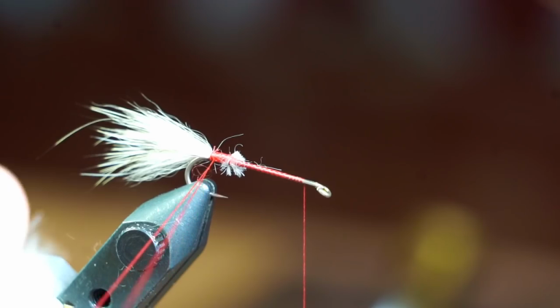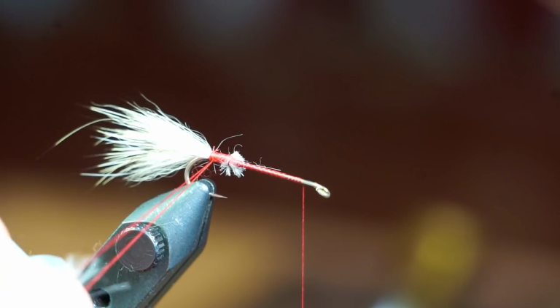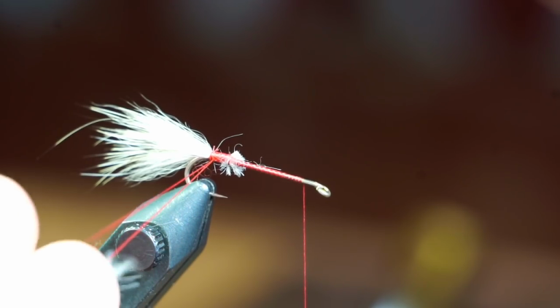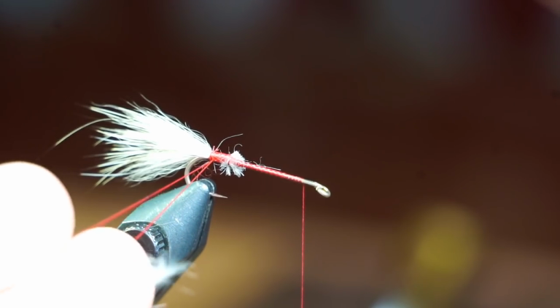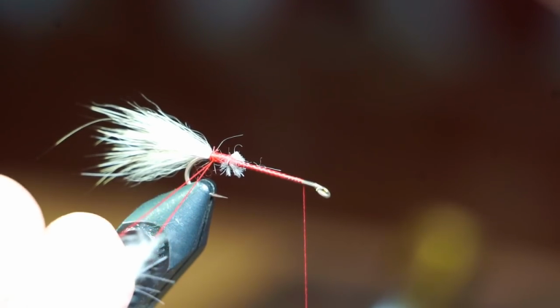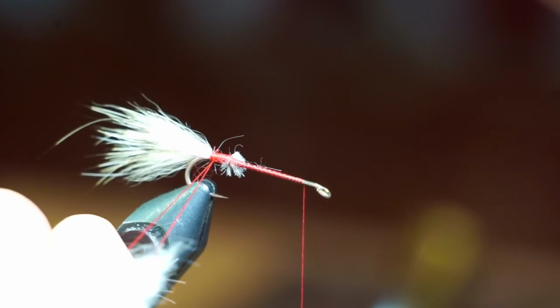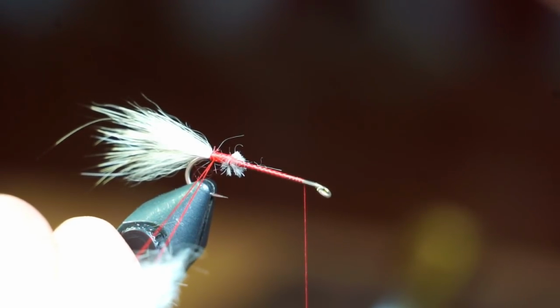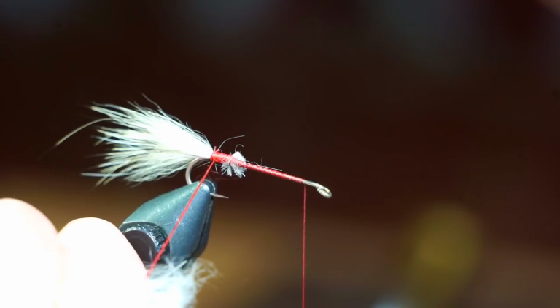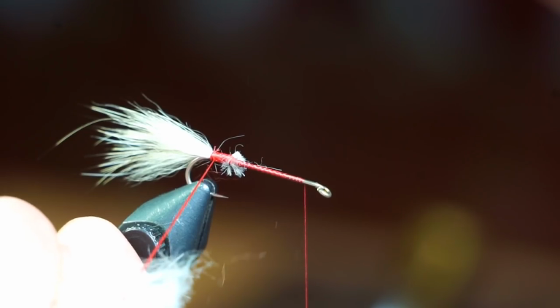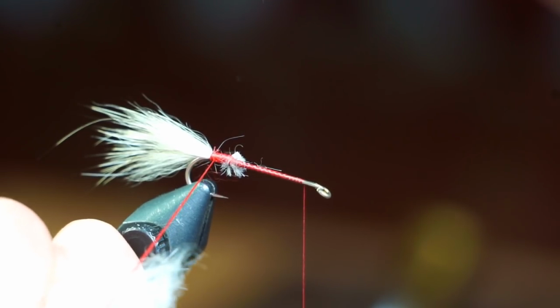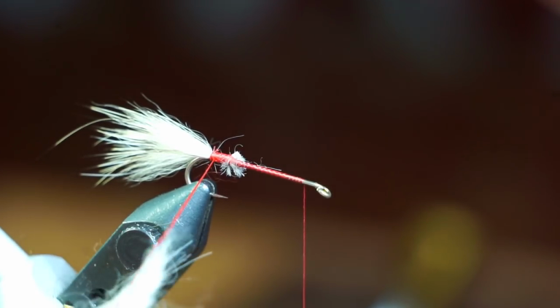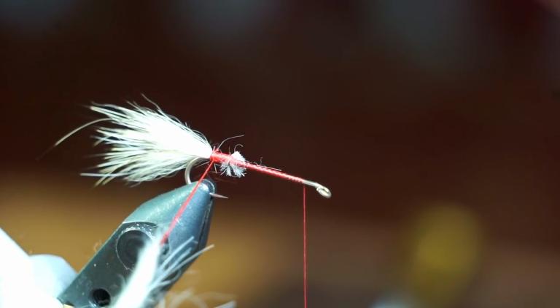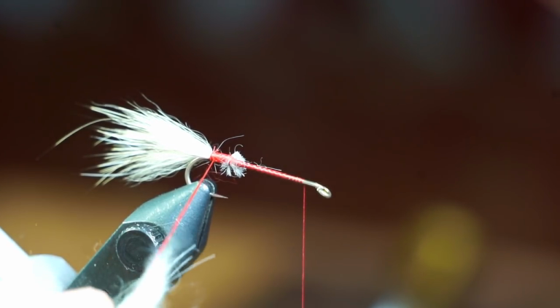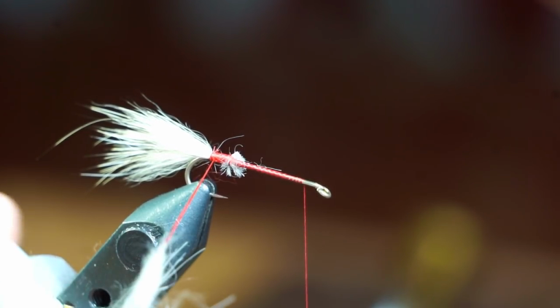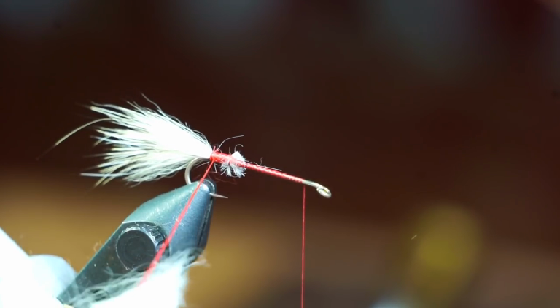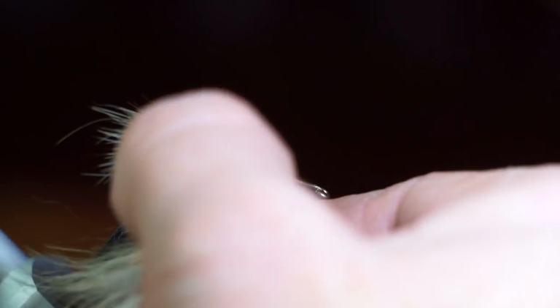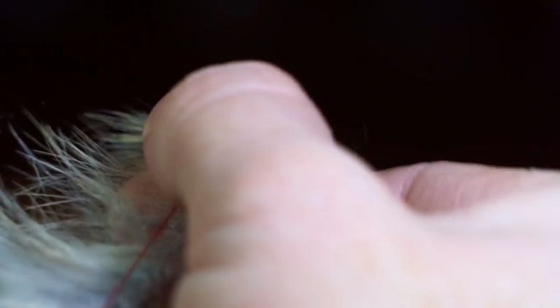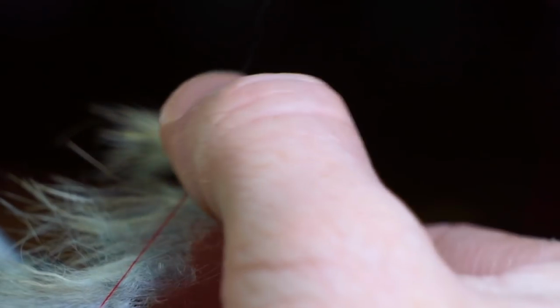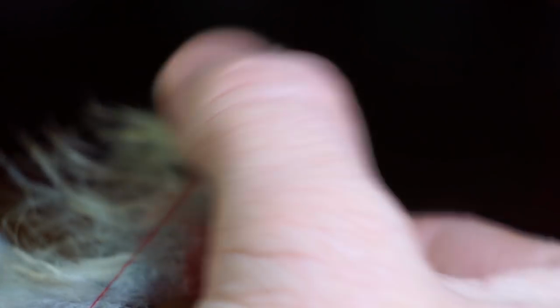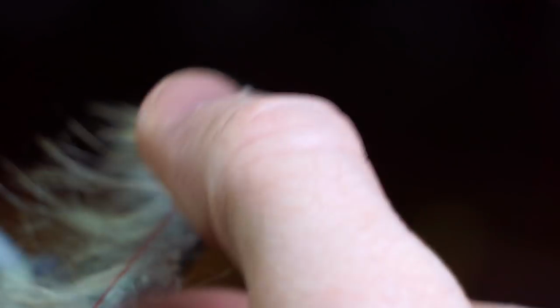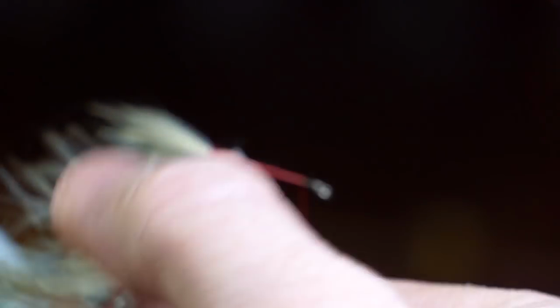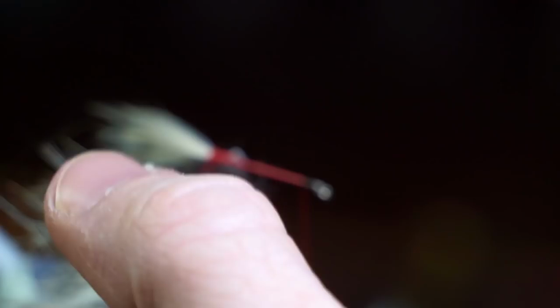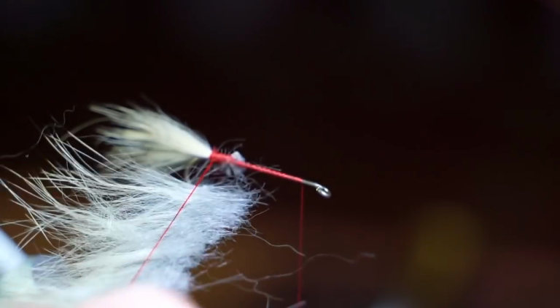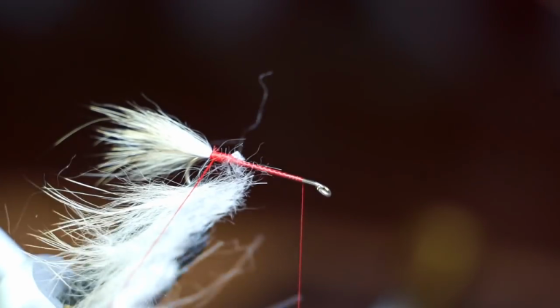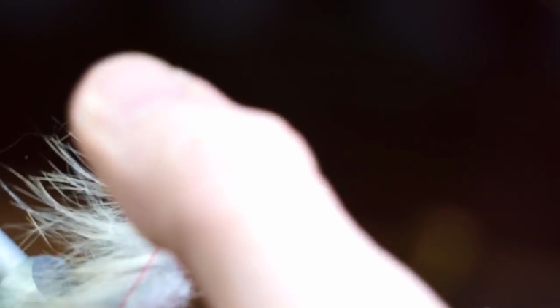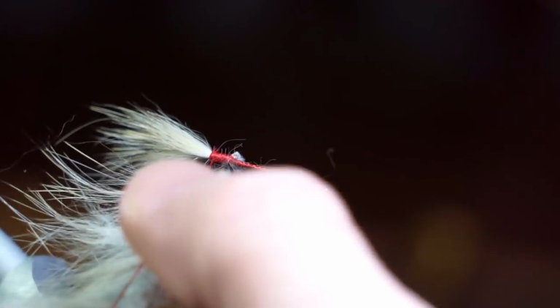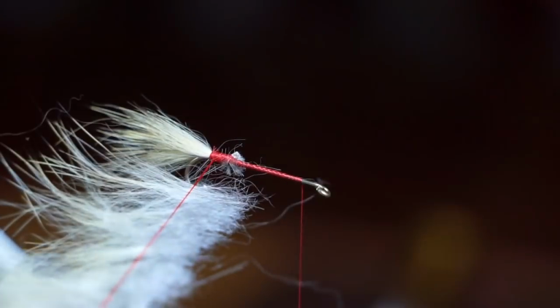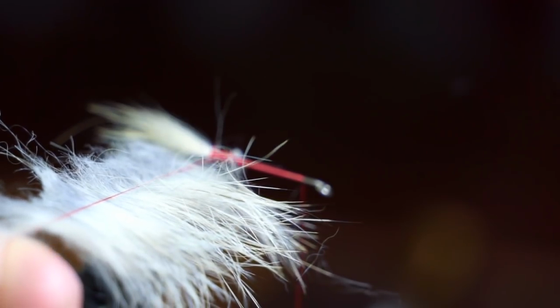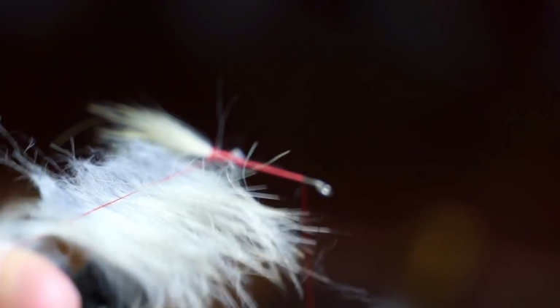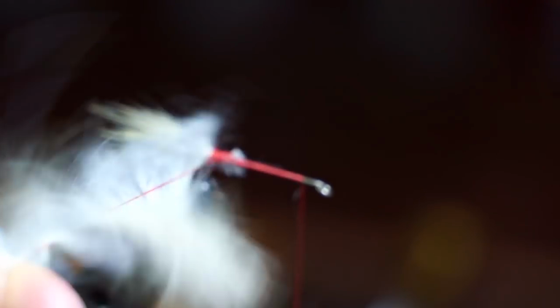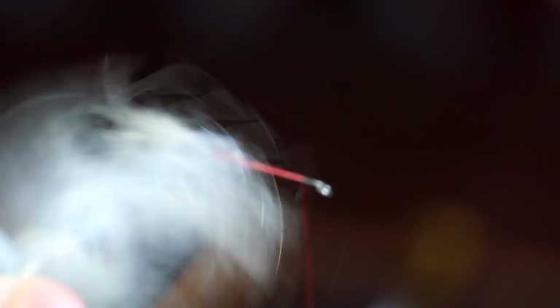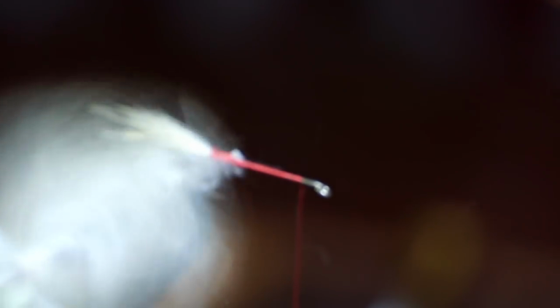Place that fur into your dubbing loop, and then make a twist or two to hold the fibers in tightly. Space out the fur evenly on your loop, and then spin your loop to create a bunny hackle.